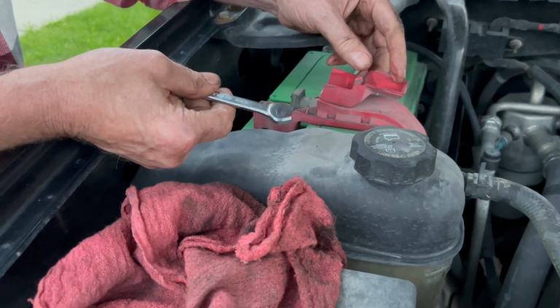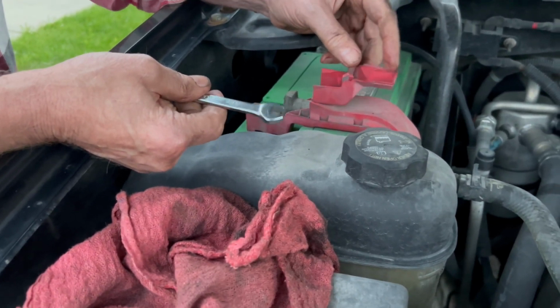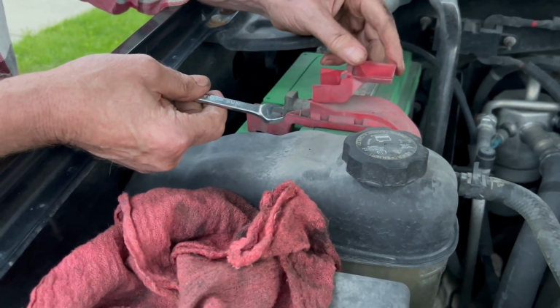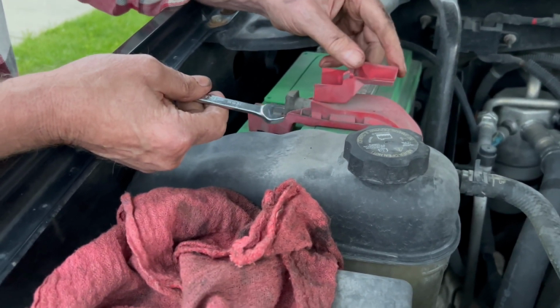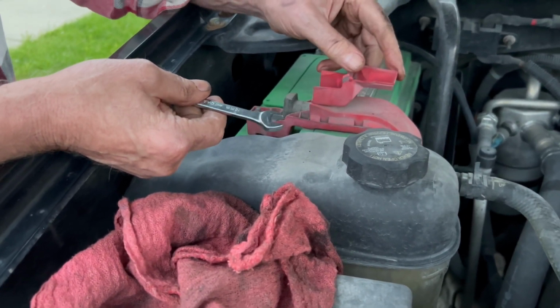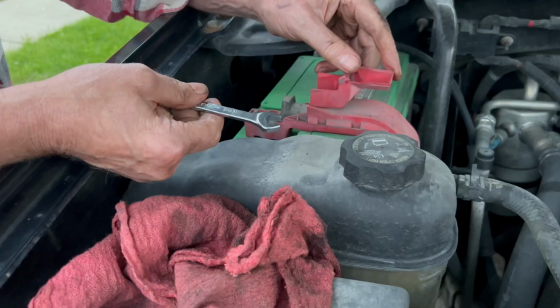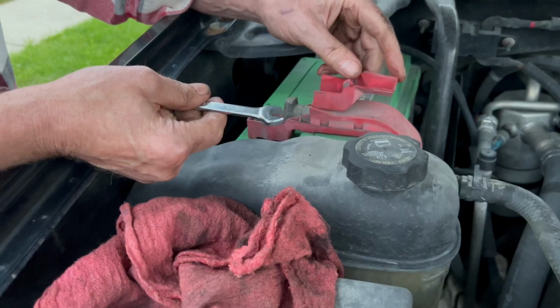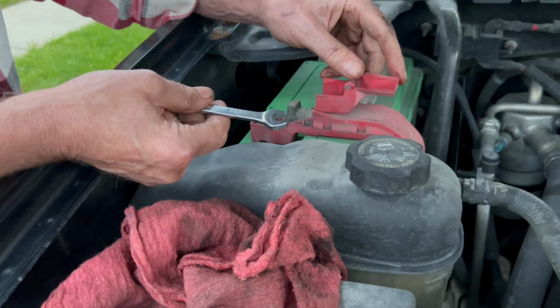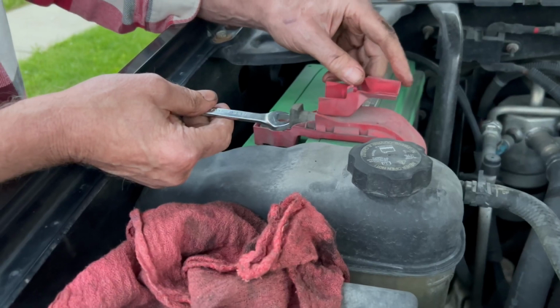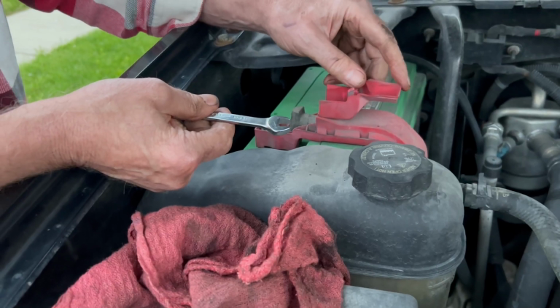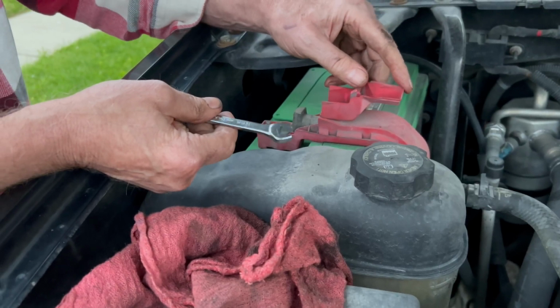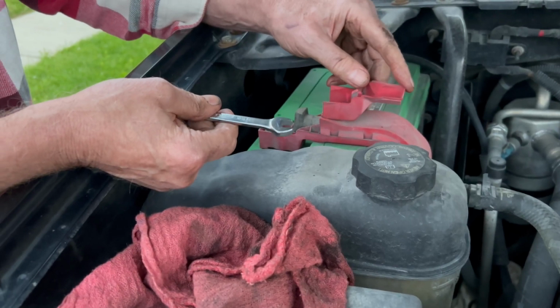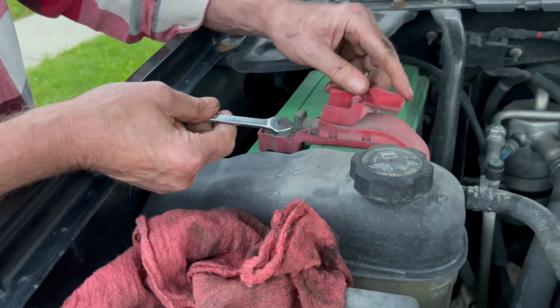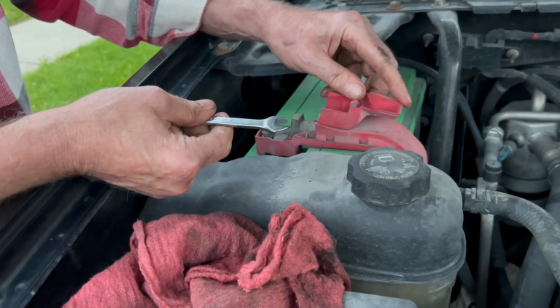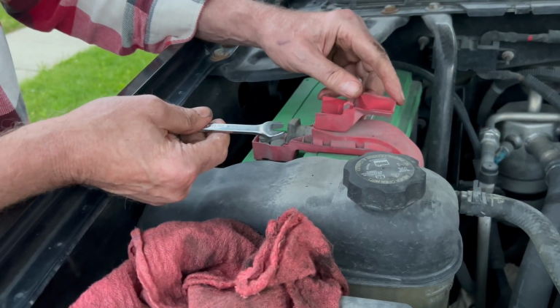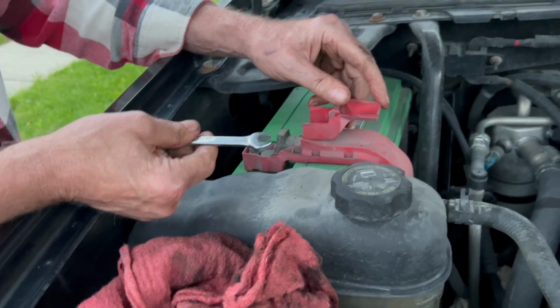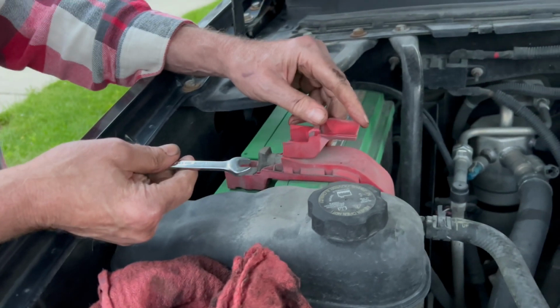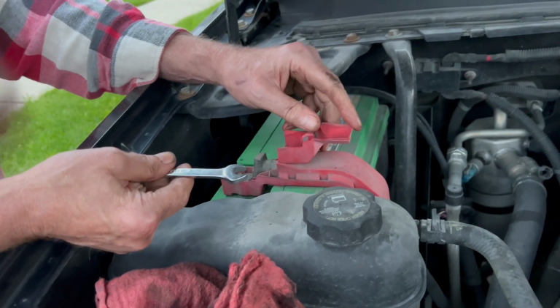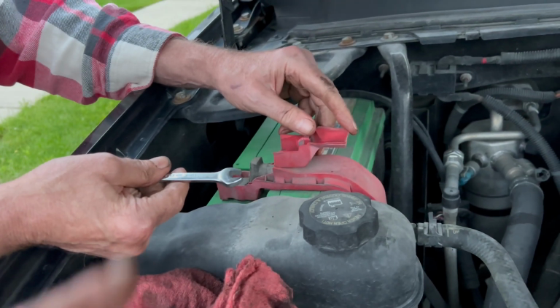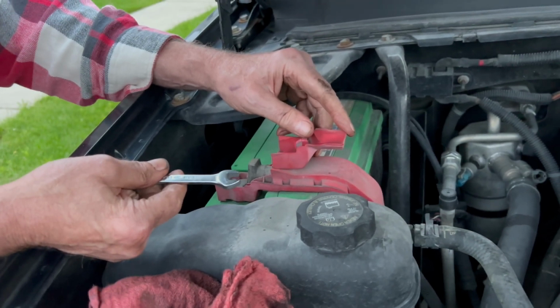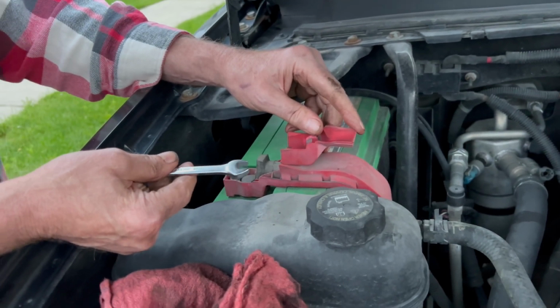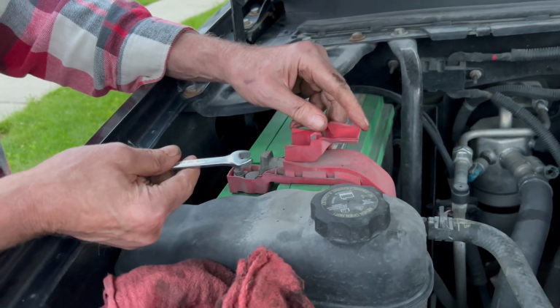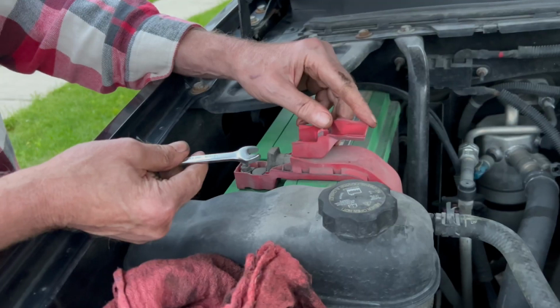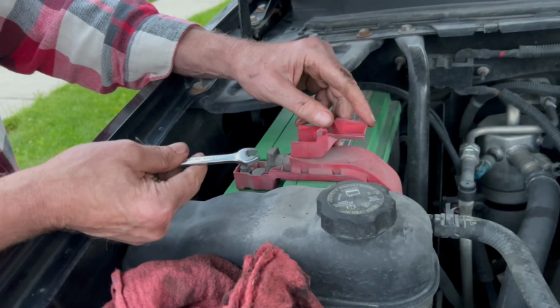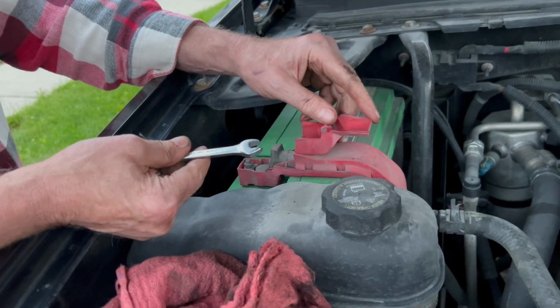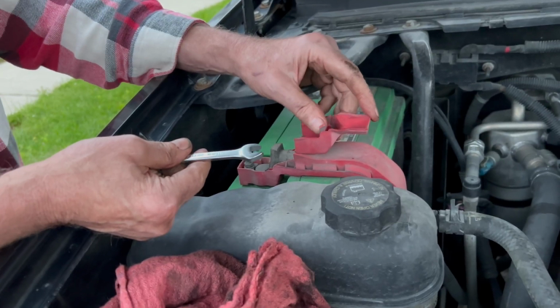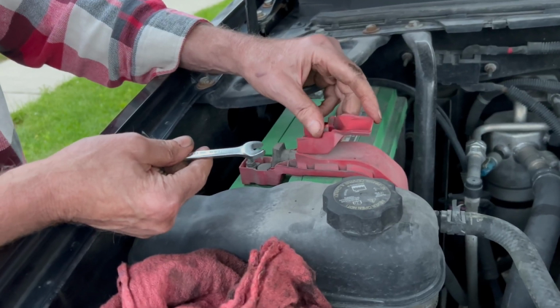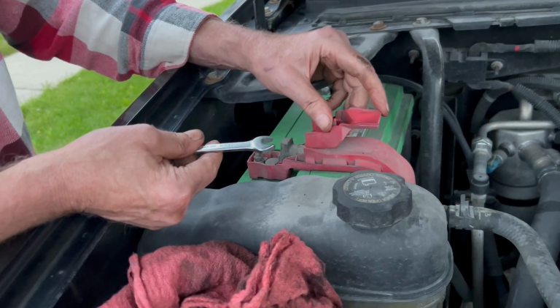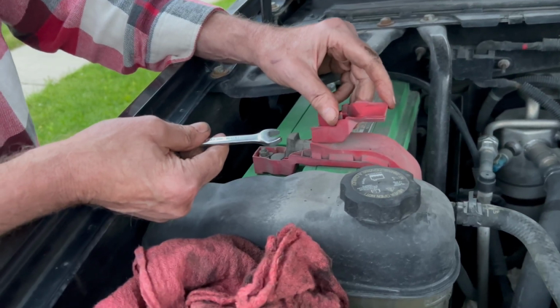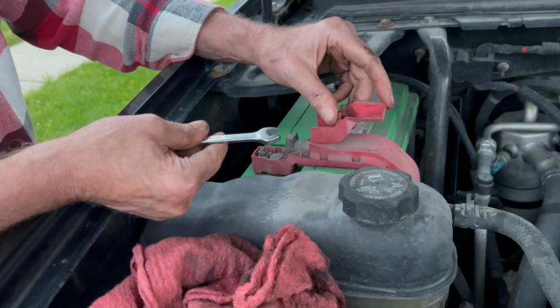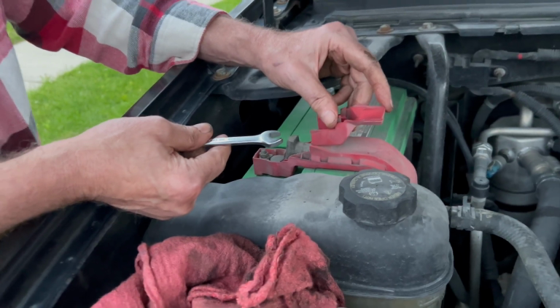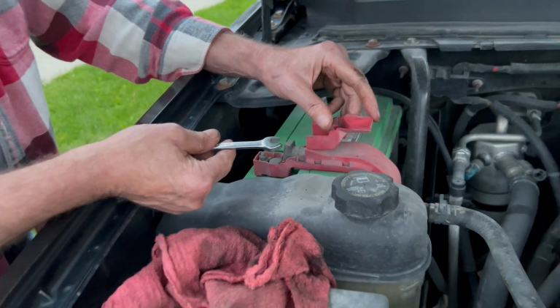You don't have any surprises, sparks, or burnt wrenches, because you don't have a complete circuit anymore. If that negative is off and the positive is still on, it won't matter because if you touch it, it's not a complete circuit.